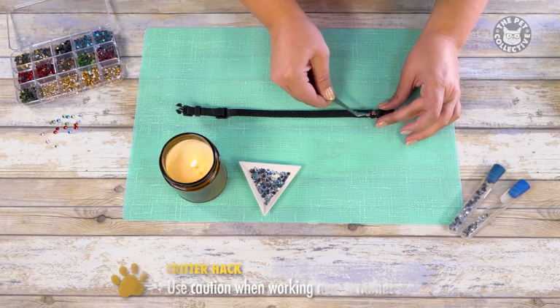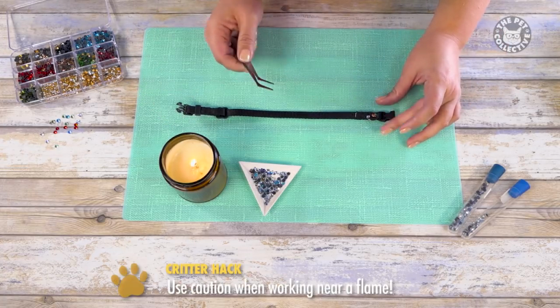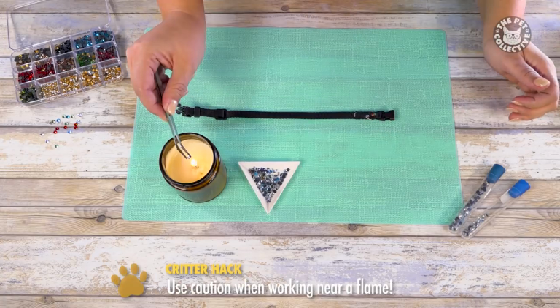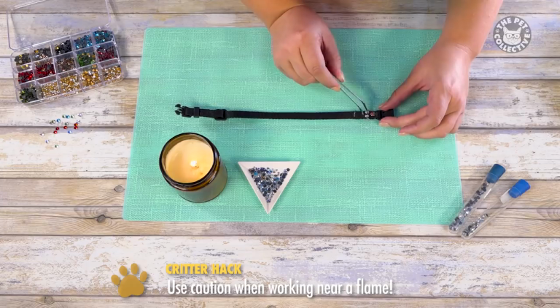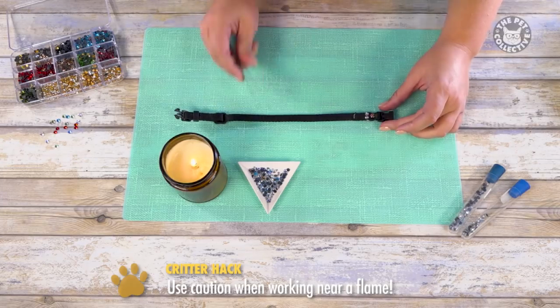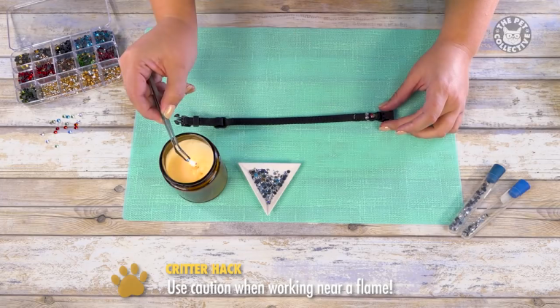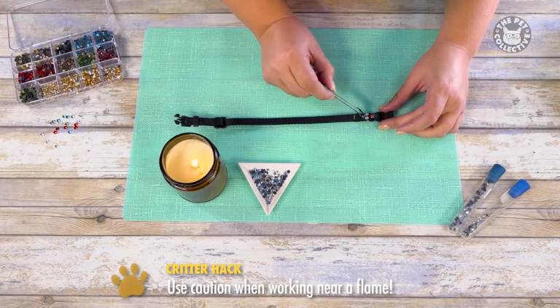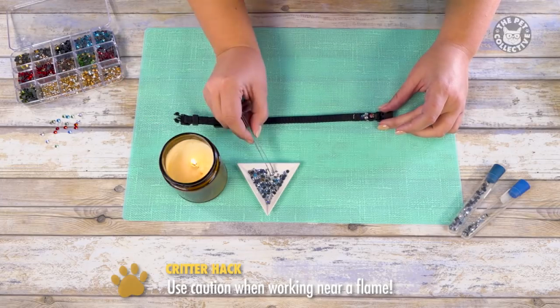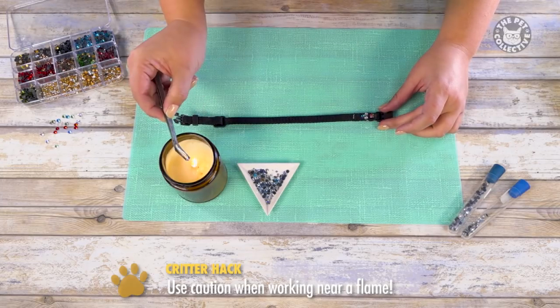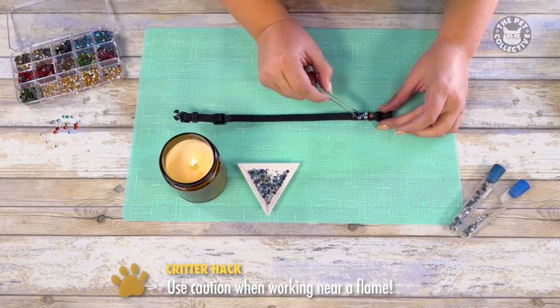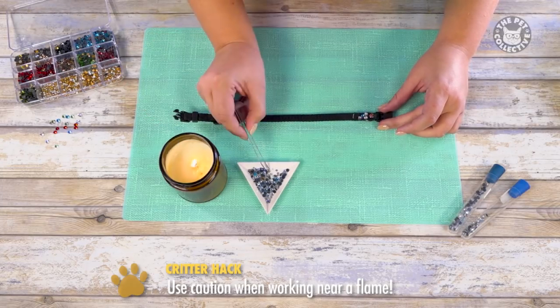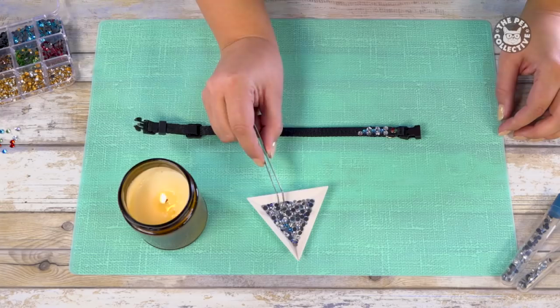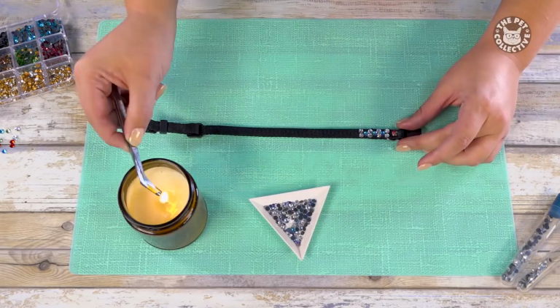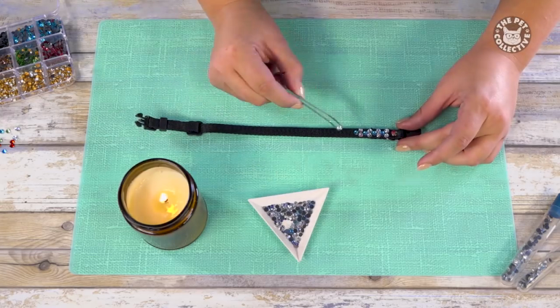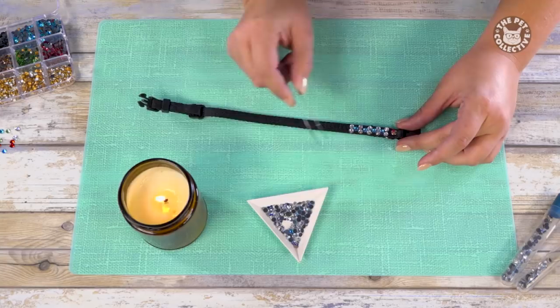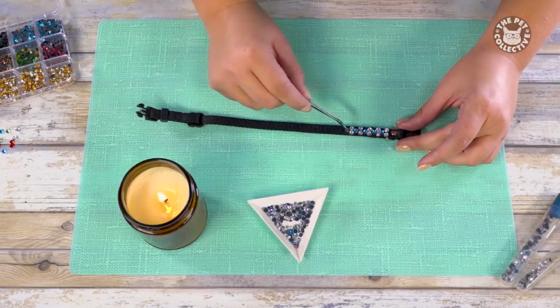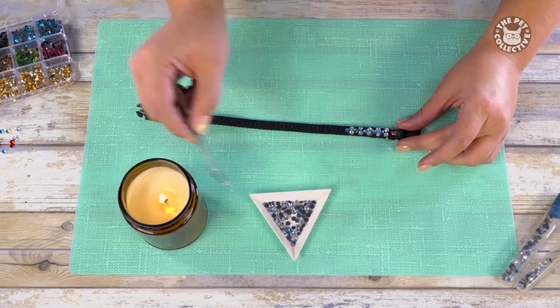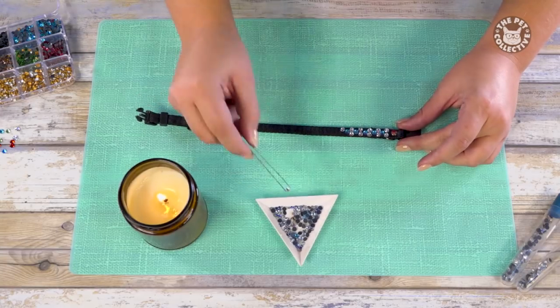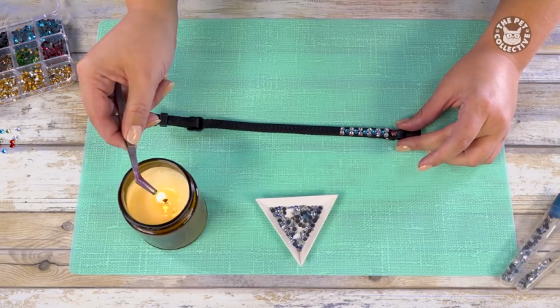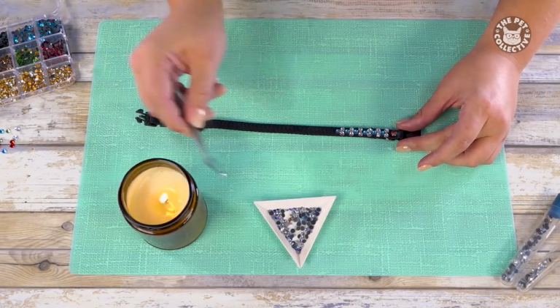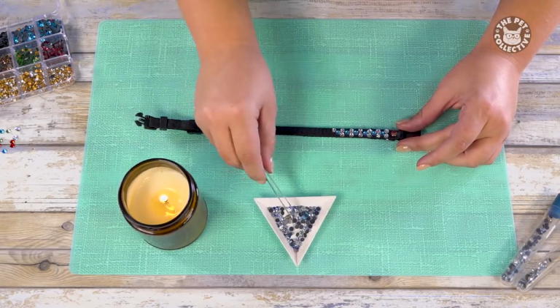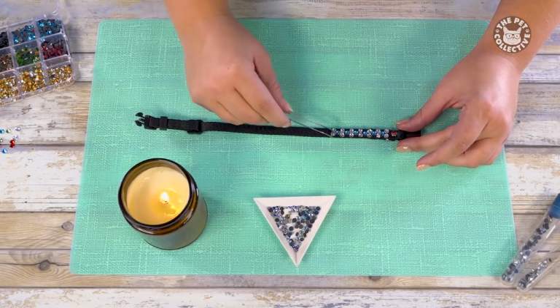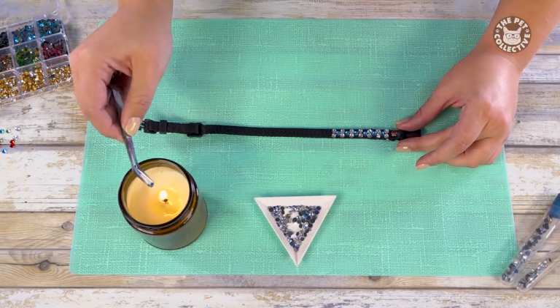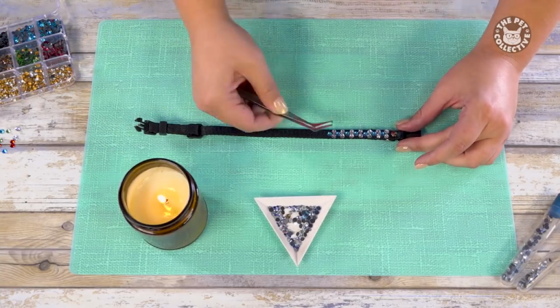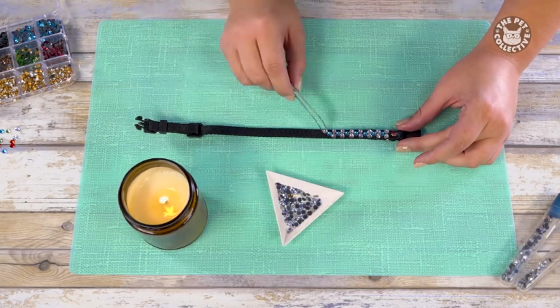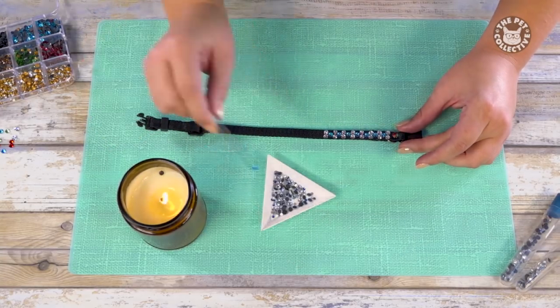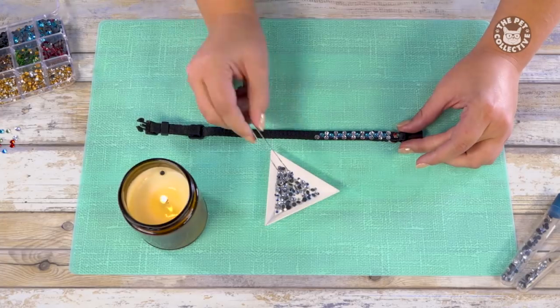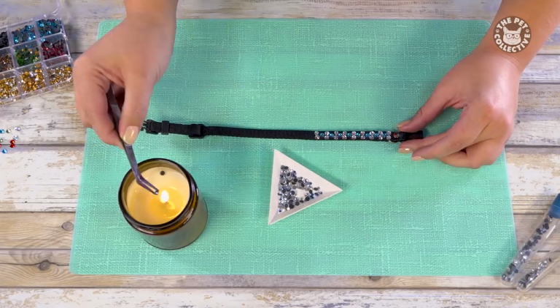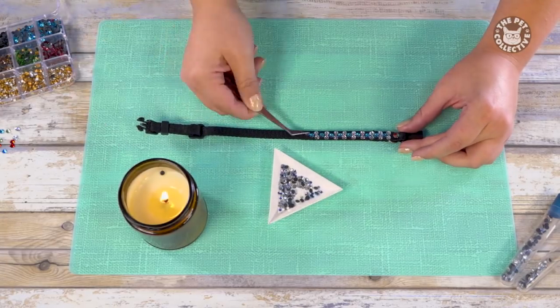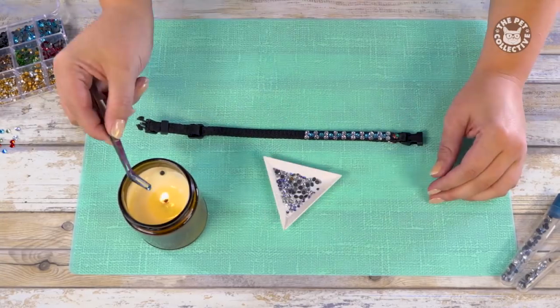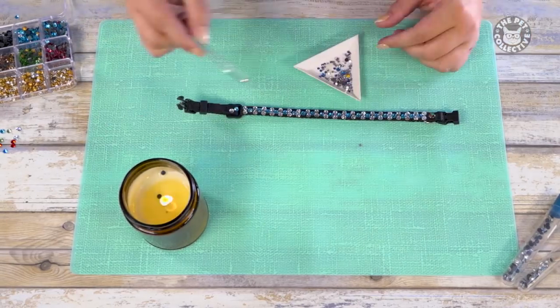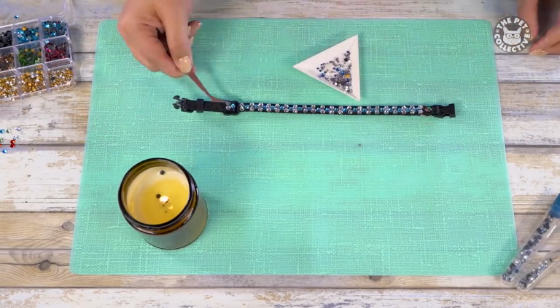Use a little bit of pressure to make sure the adhesive fully bonds. Once the glue on the back looks smooth and shiny, it's ready to be placed on the collar. Continue to adhere the crystals until you have achieved the look you want.